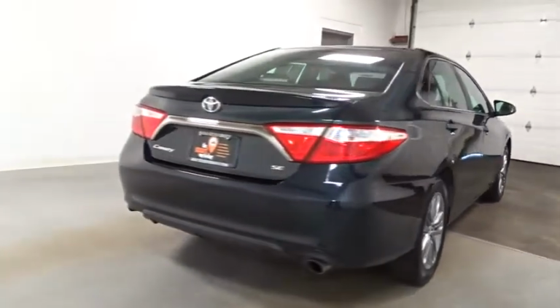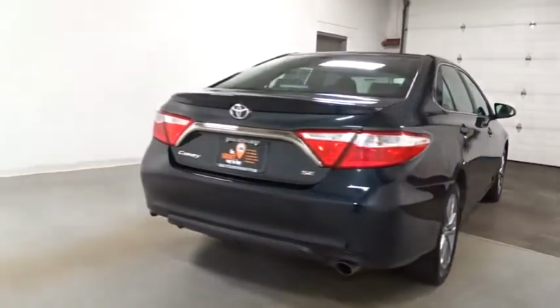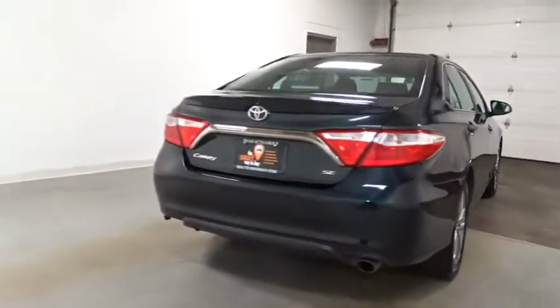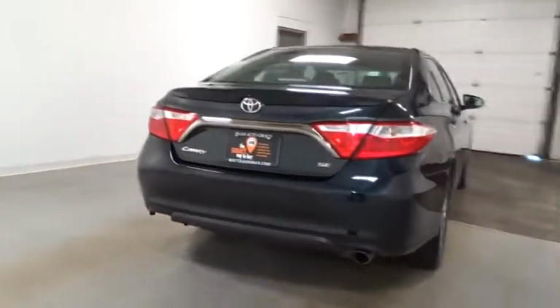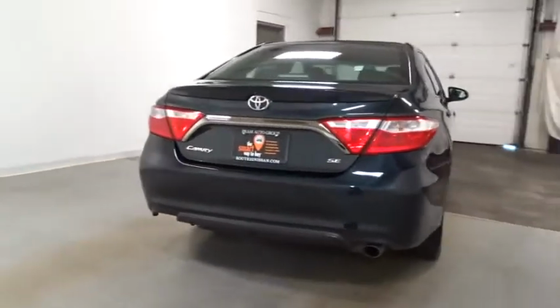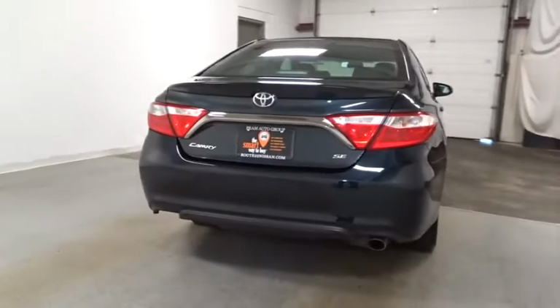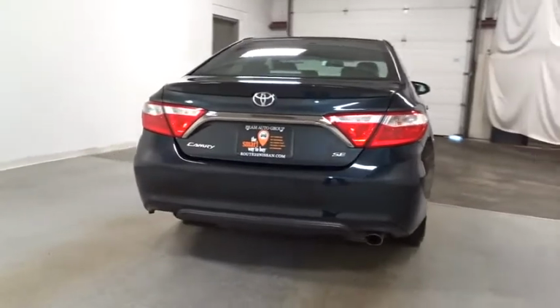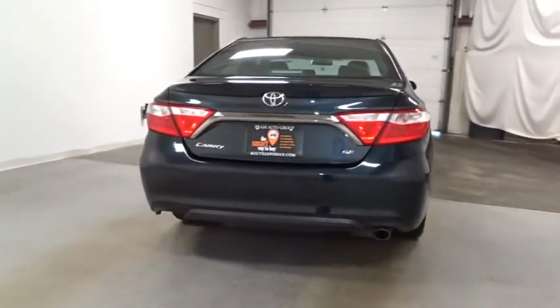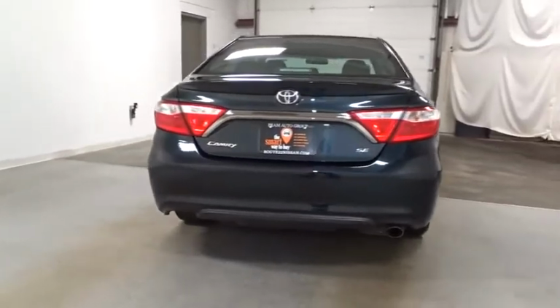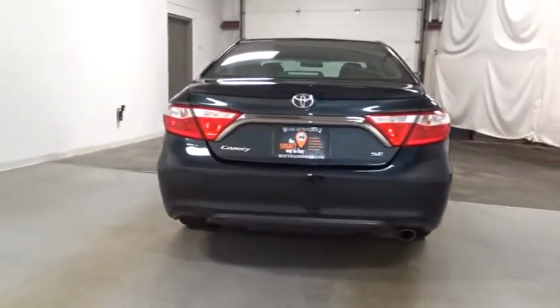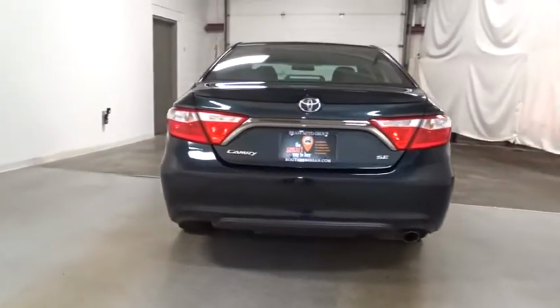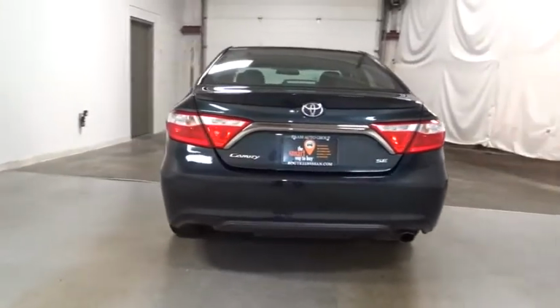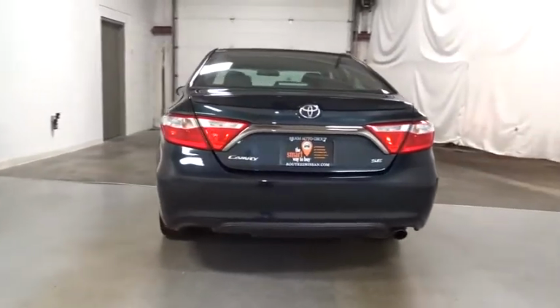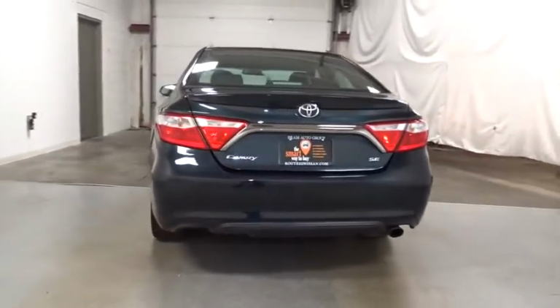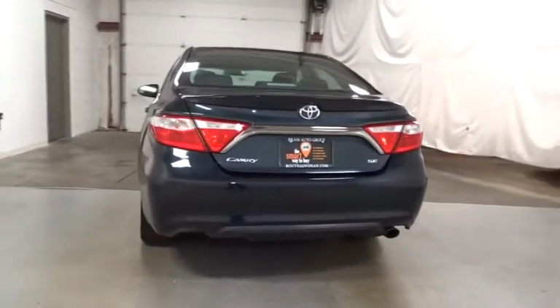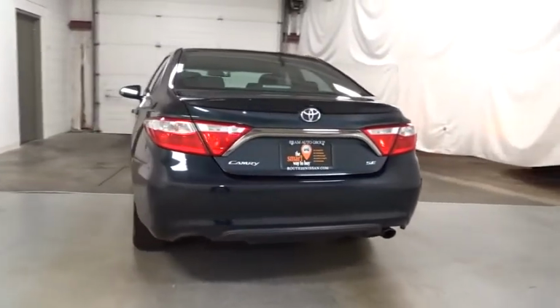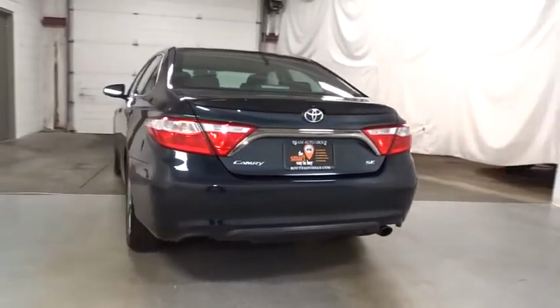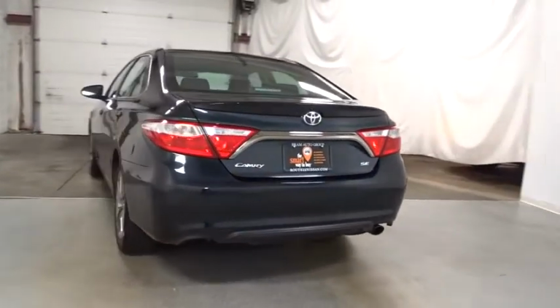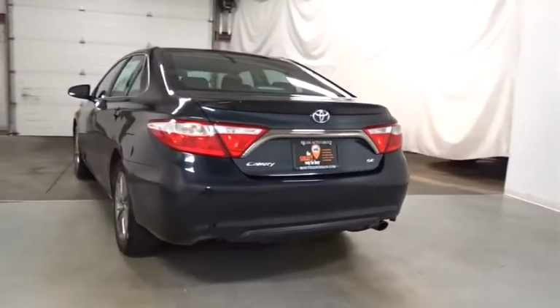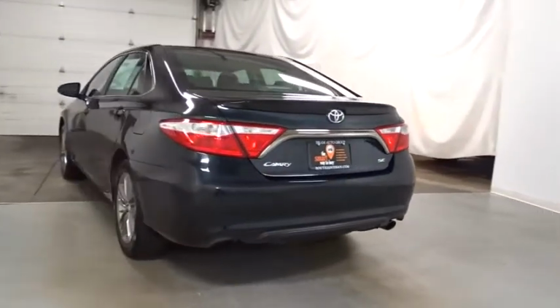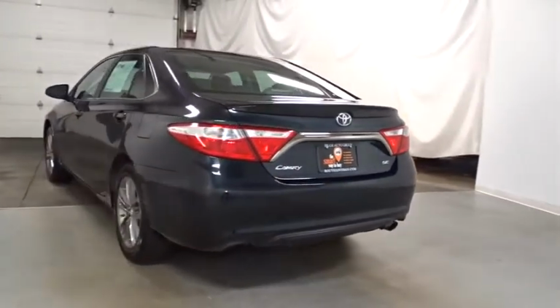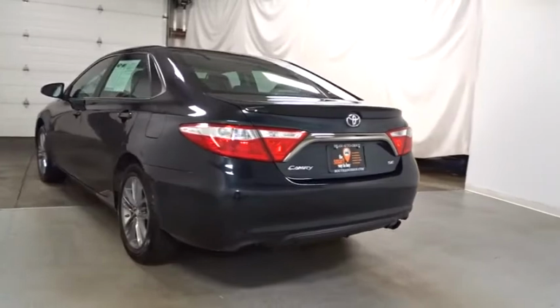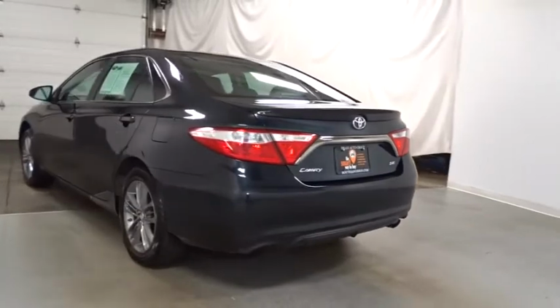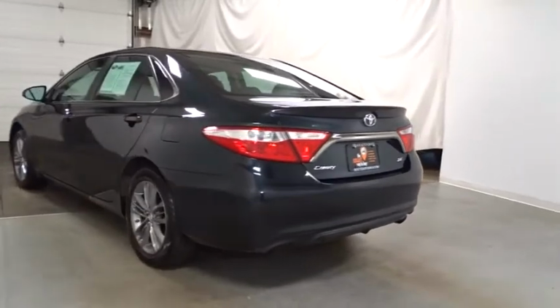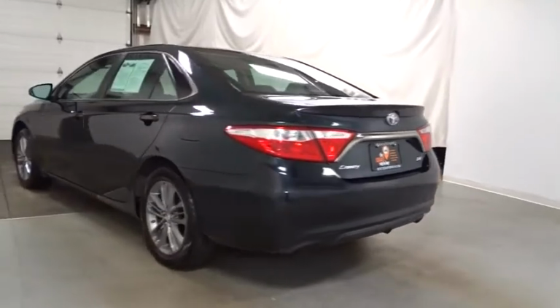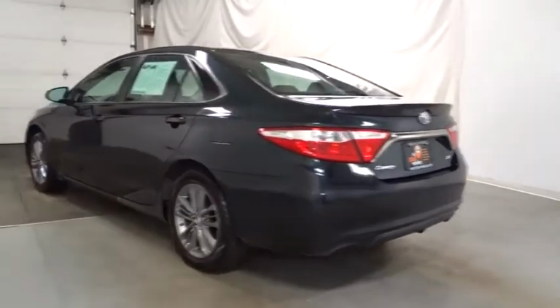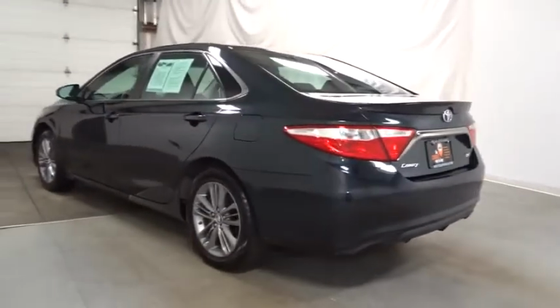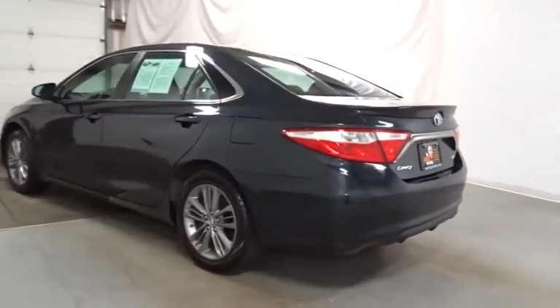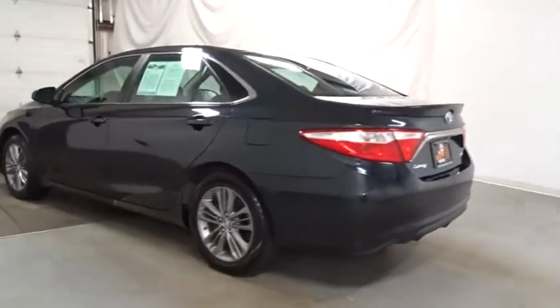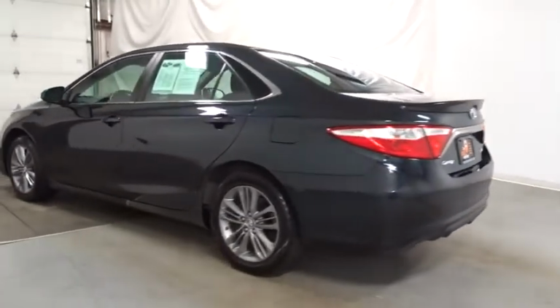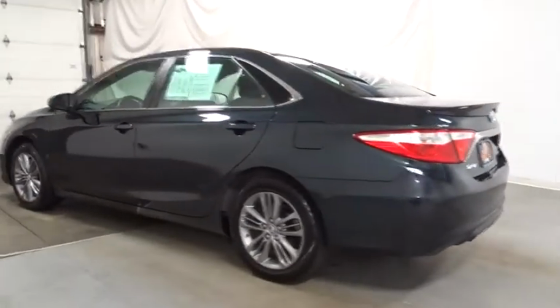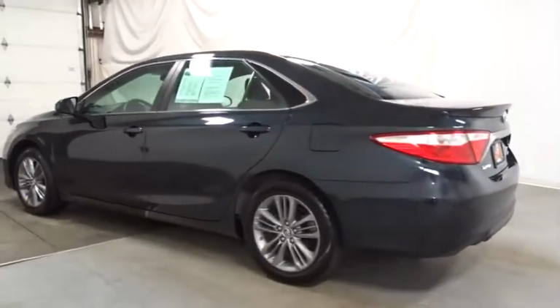Day and night rear view mirror, tachometer, leather seats, front license plate bracket, body color door handles, engine immobilizer, power rear window sunshade.